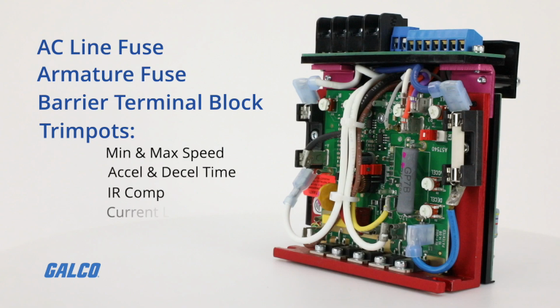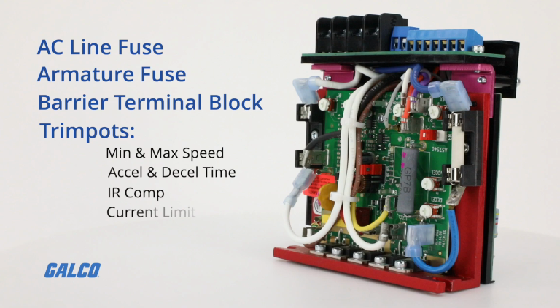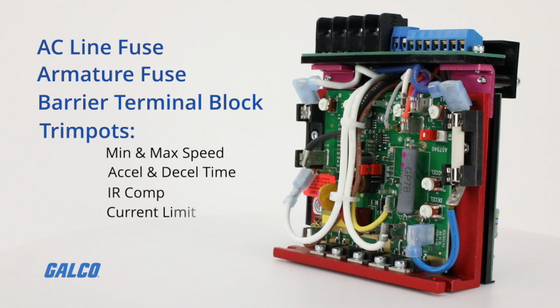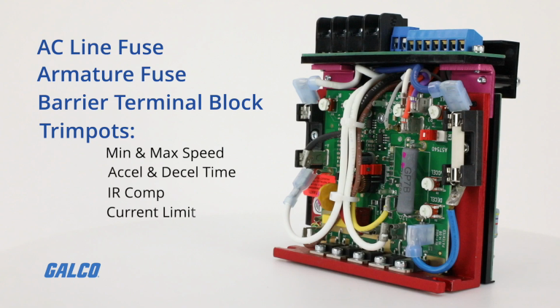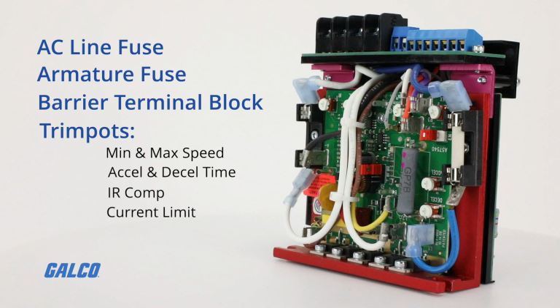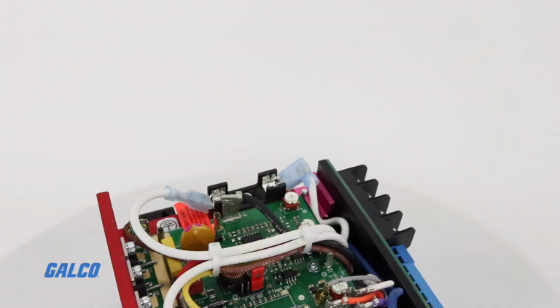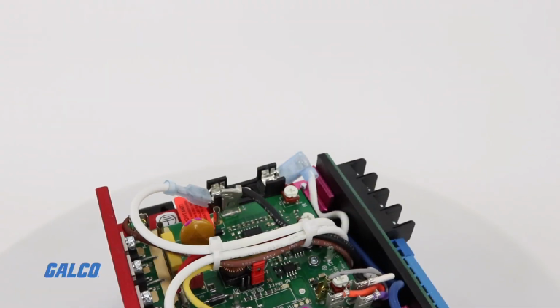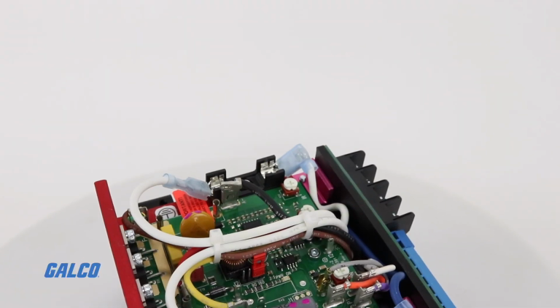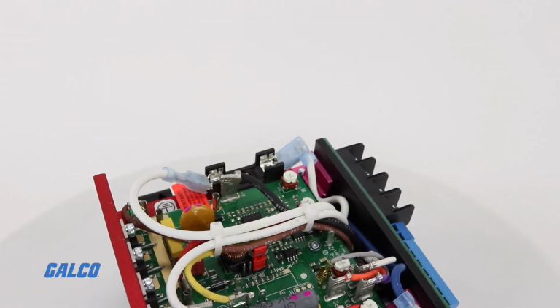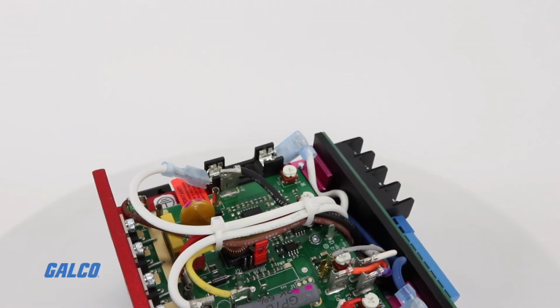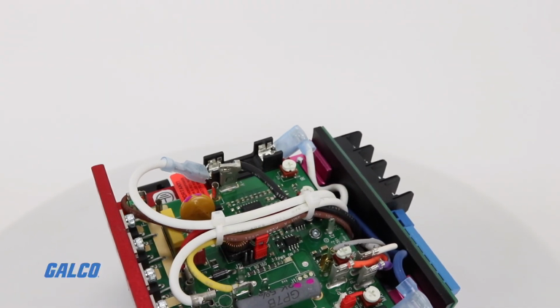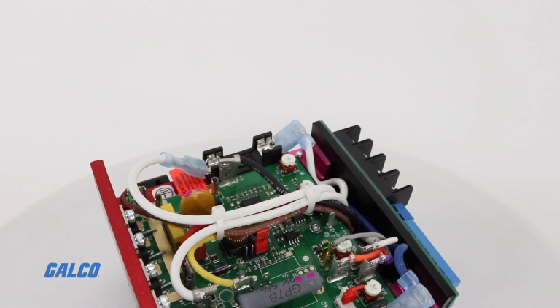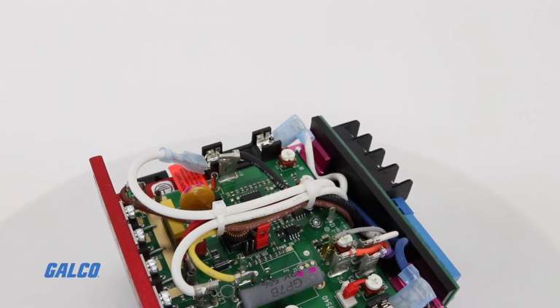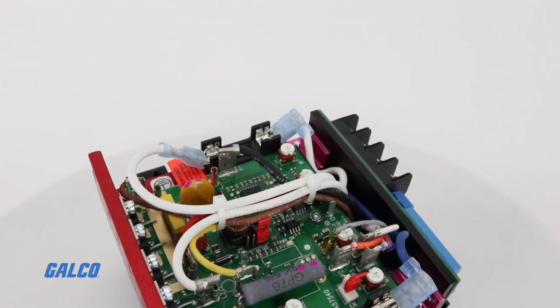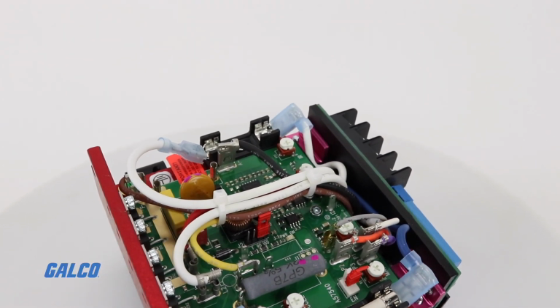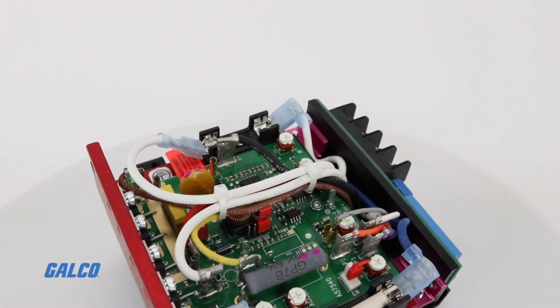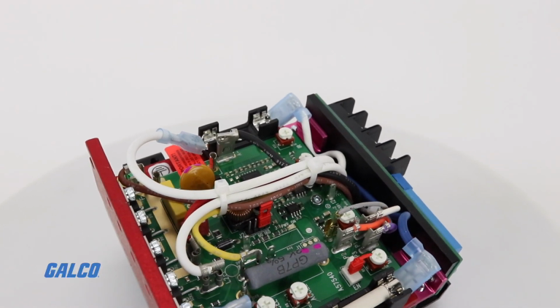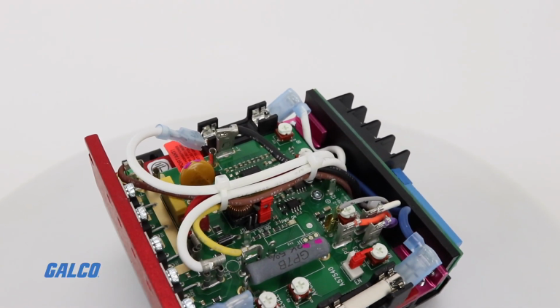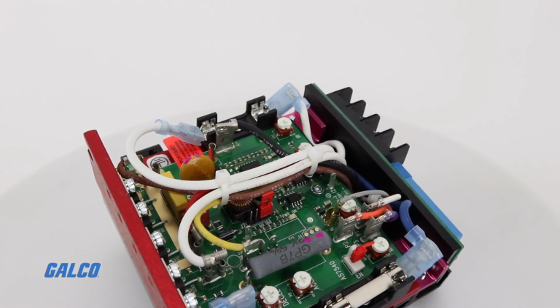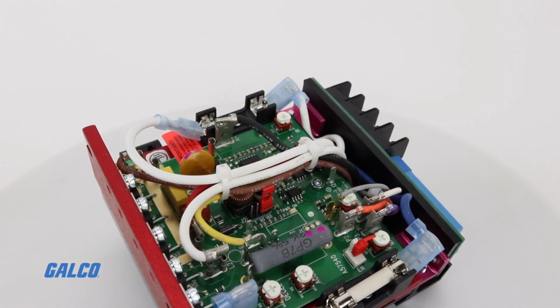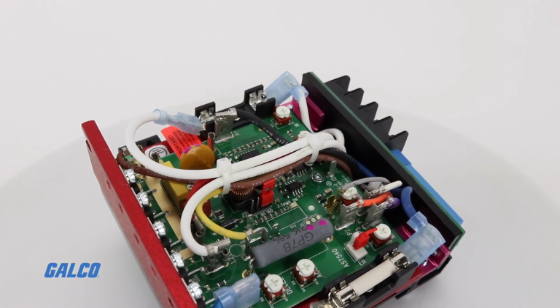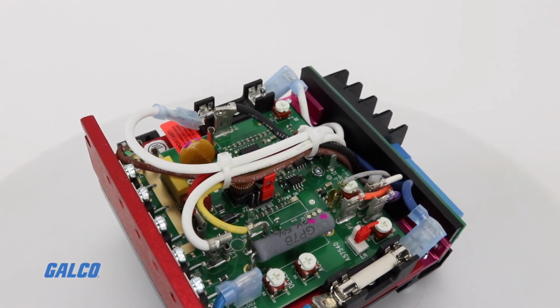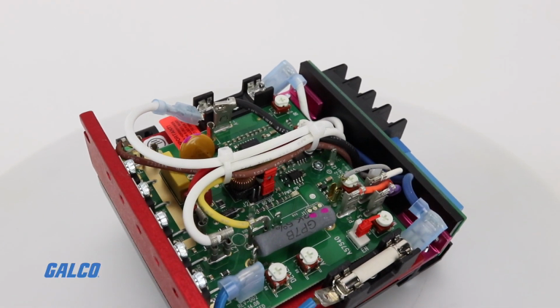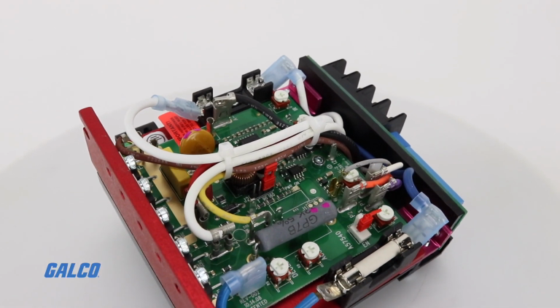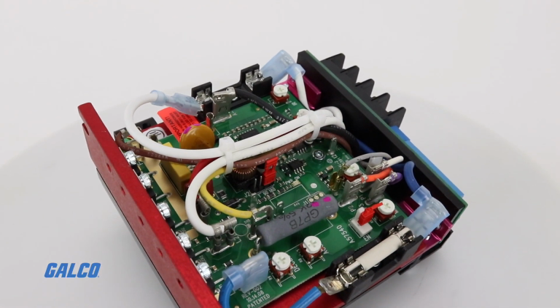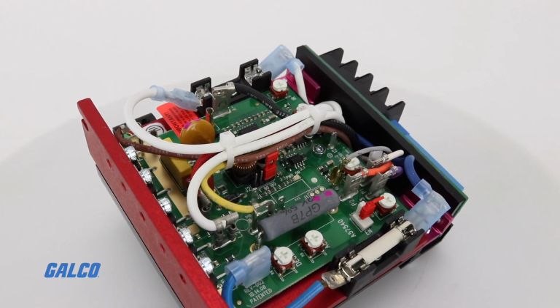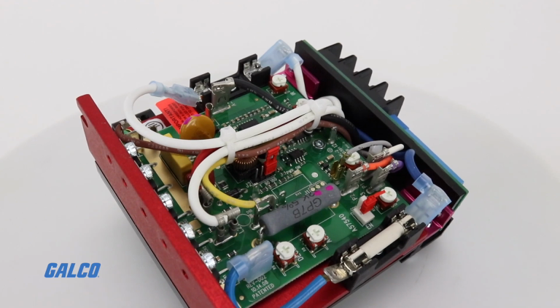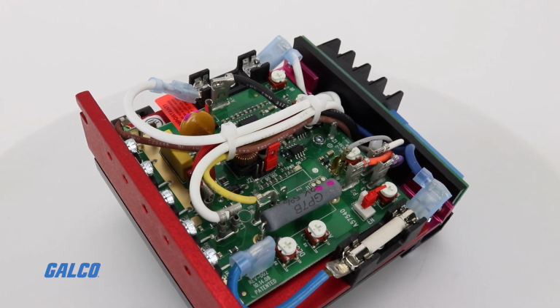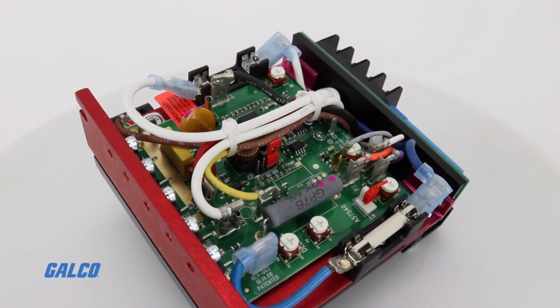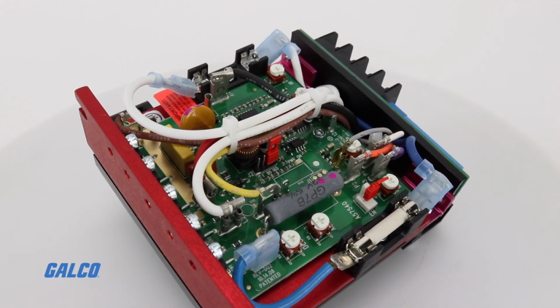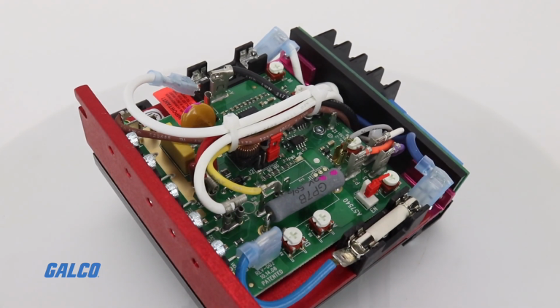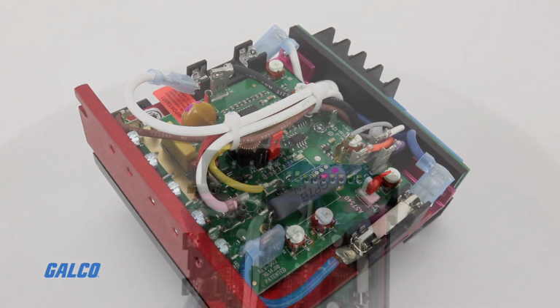And current limit, so that the controller can be used on various horsepower motors without having to recalibrate IR comp and current limit.